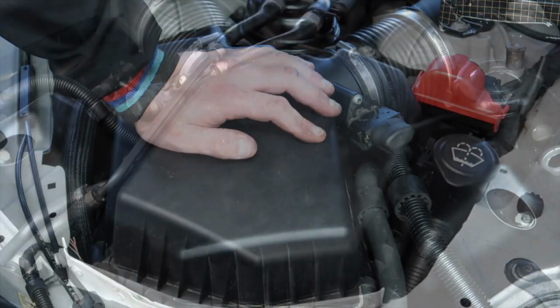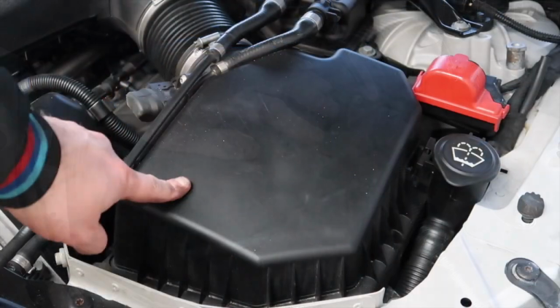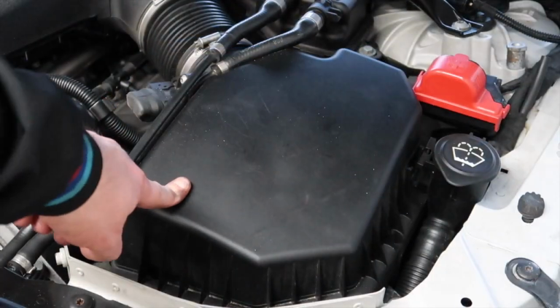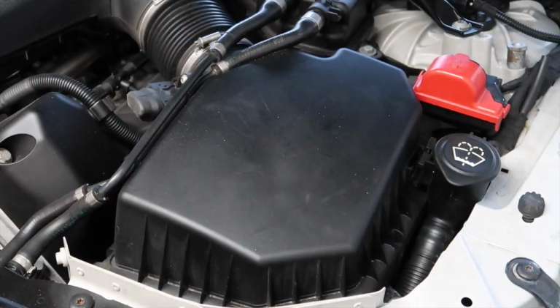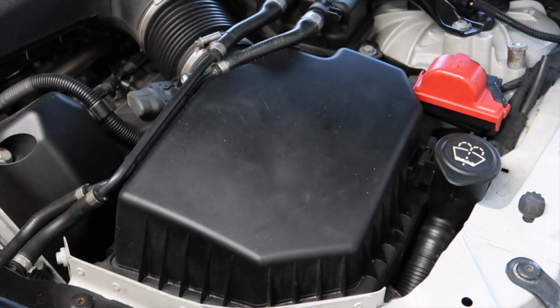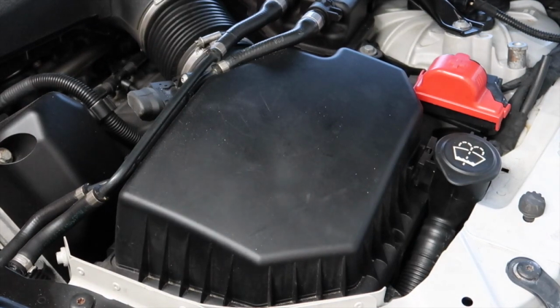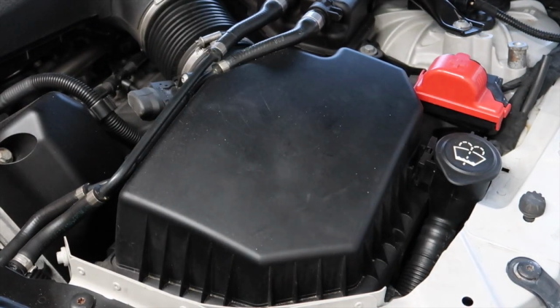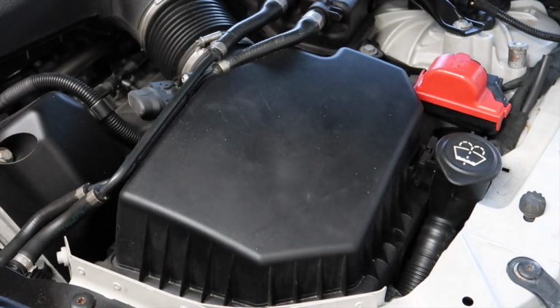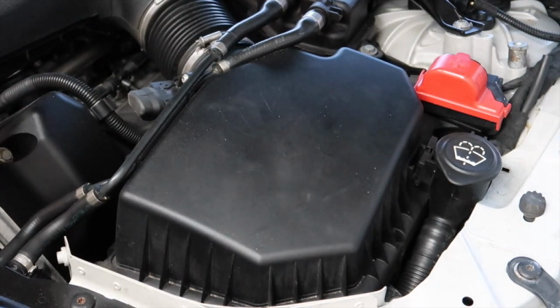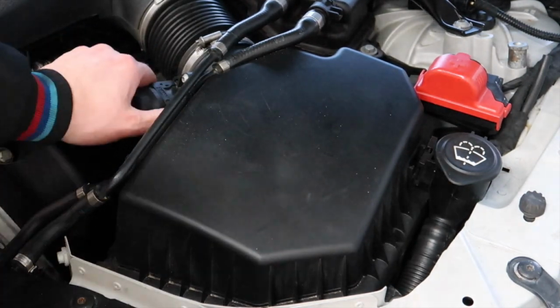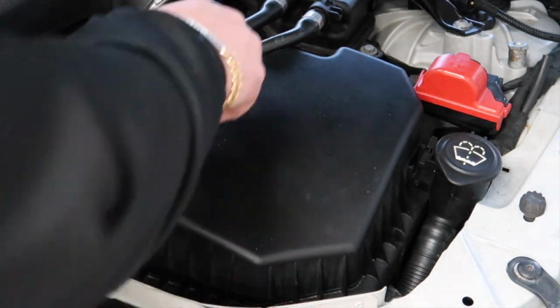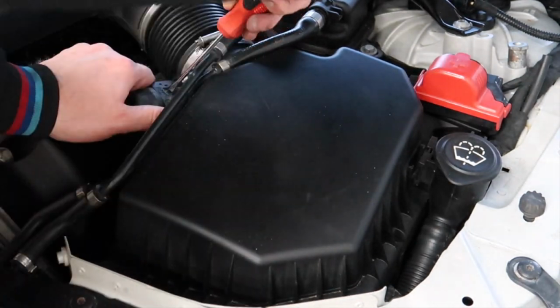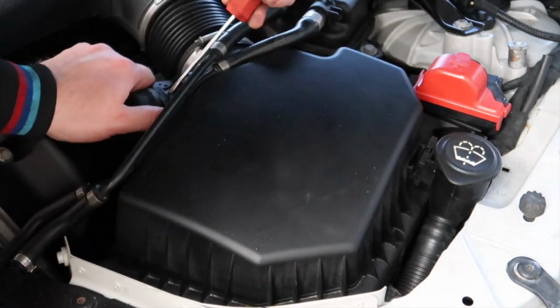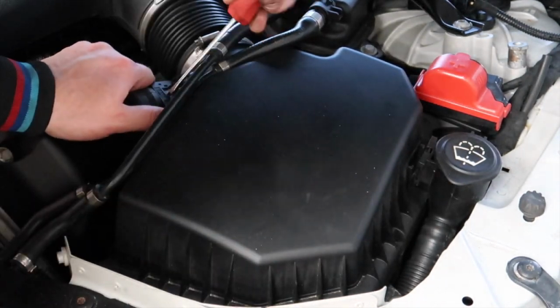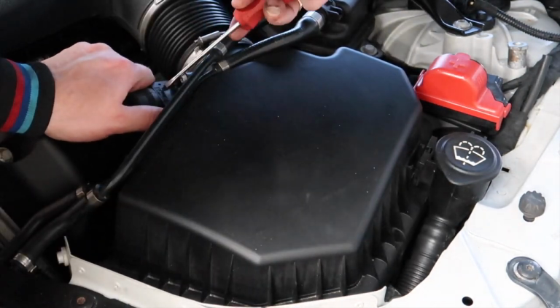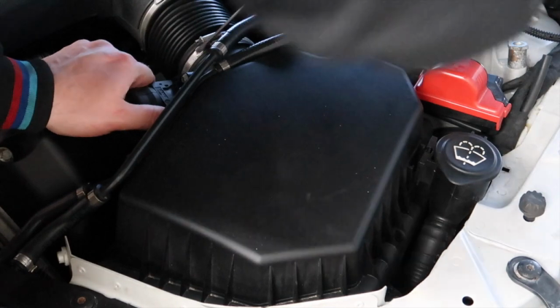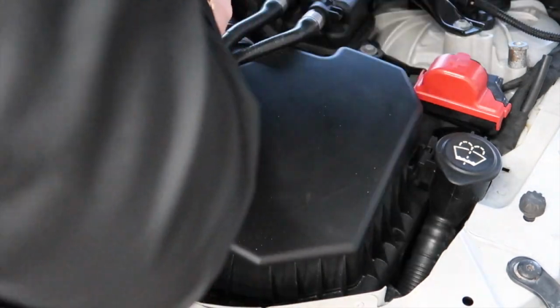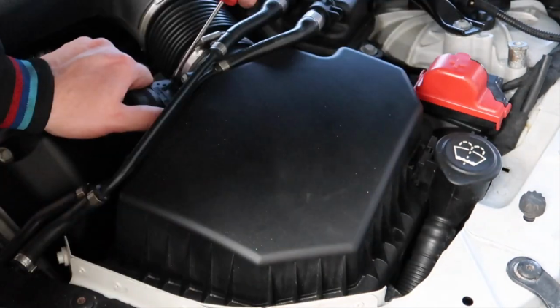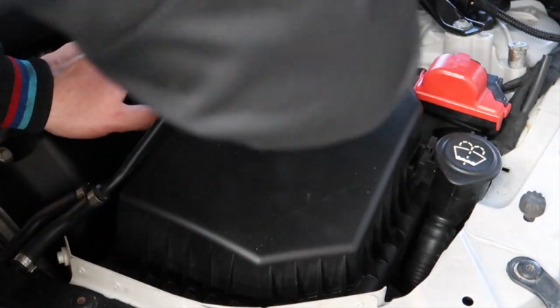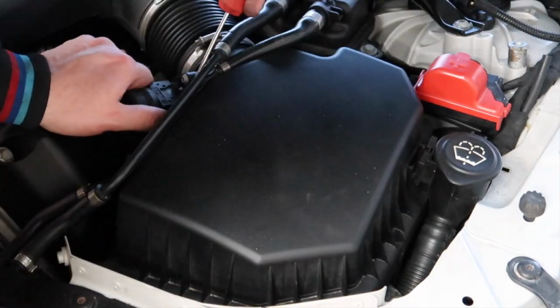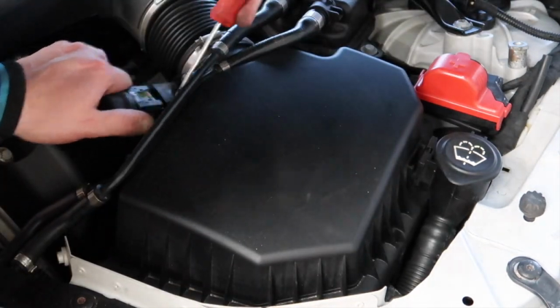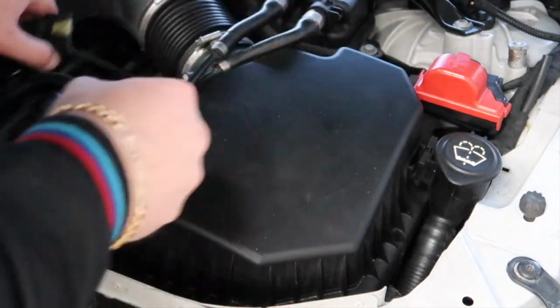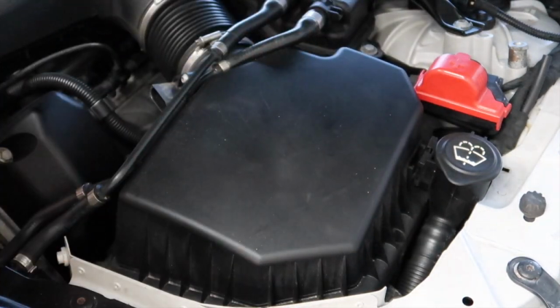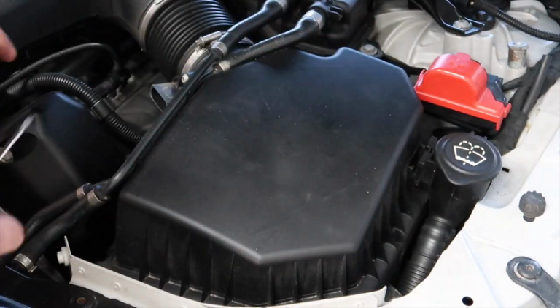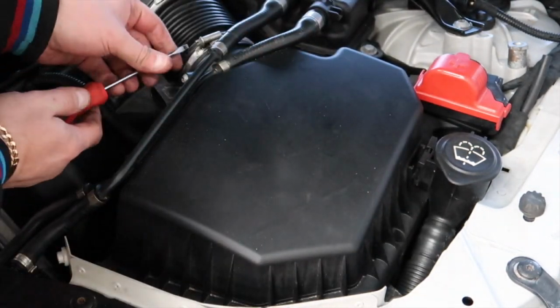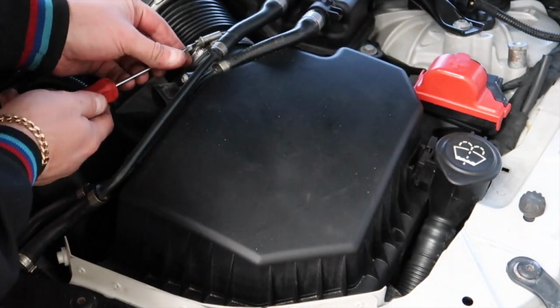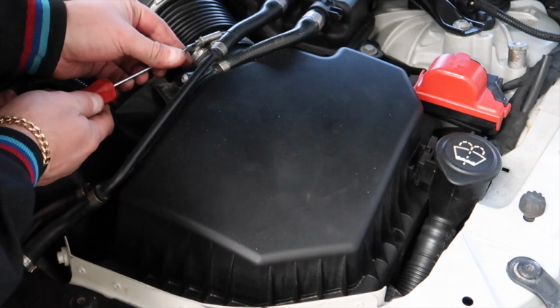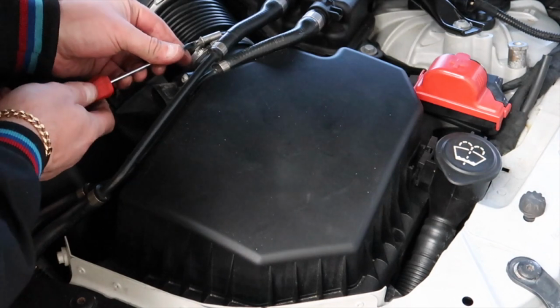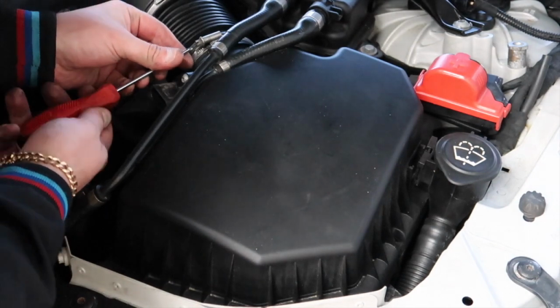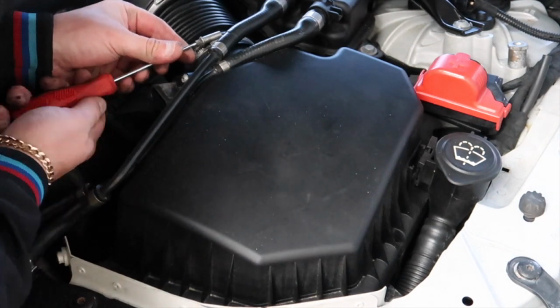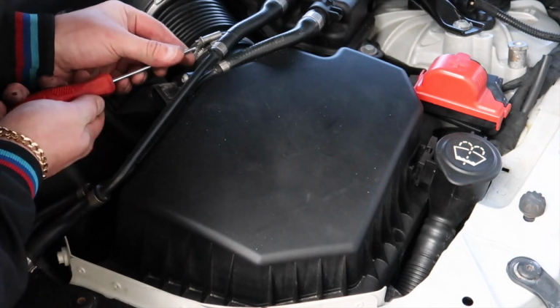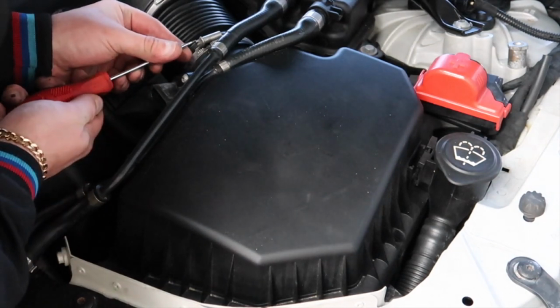Here we are on the other side — the passenger side in the UK. We're going to do the same thing again: just remove the MAP sensor as it's going to be in the way — and that's off. Now we're going to unscrew this jubilee clip again.